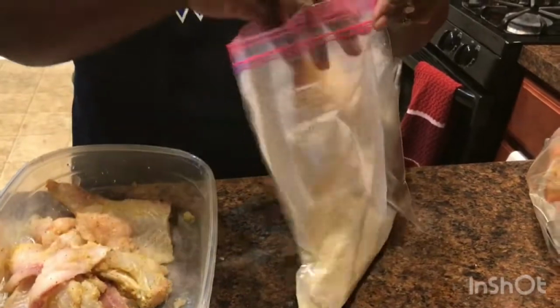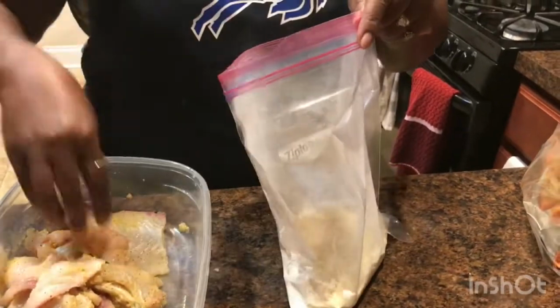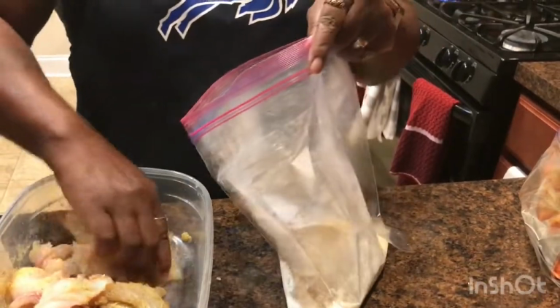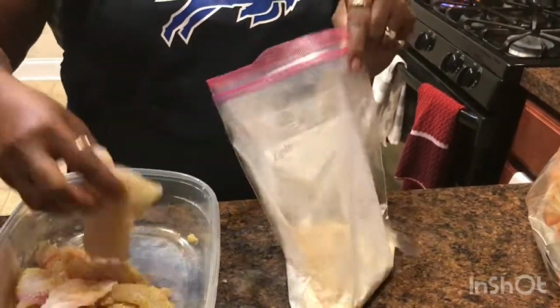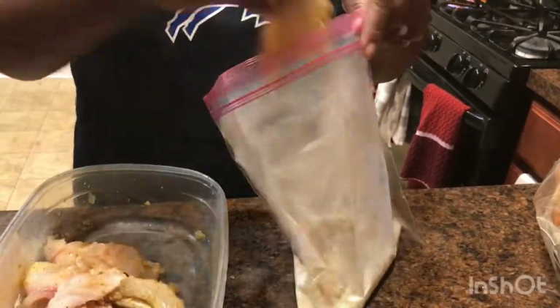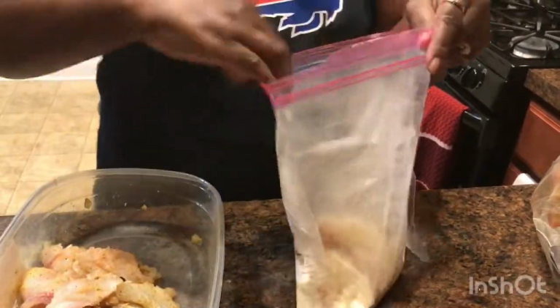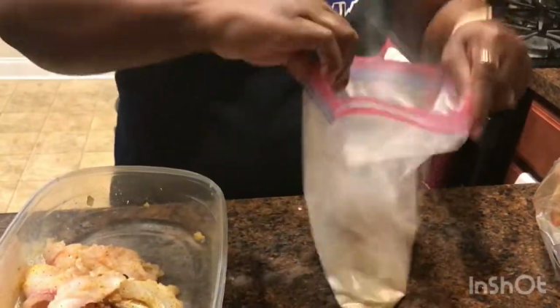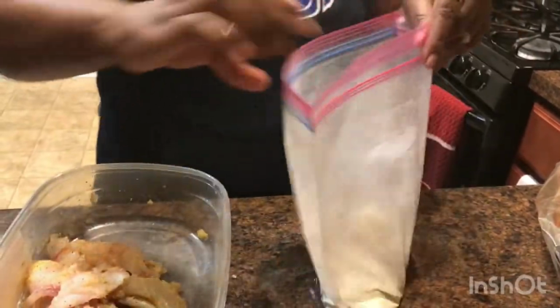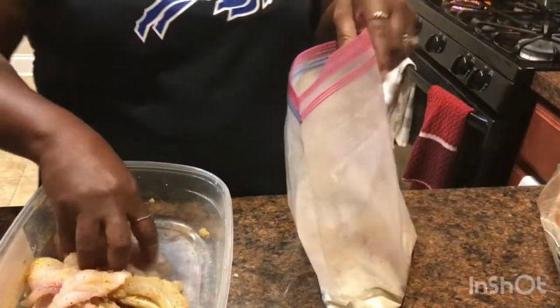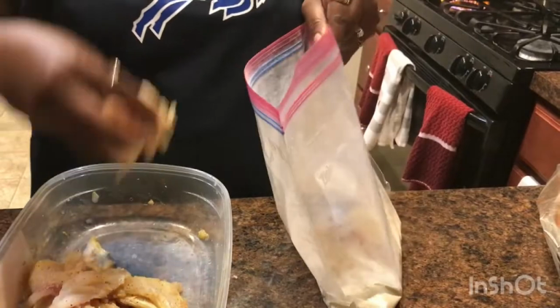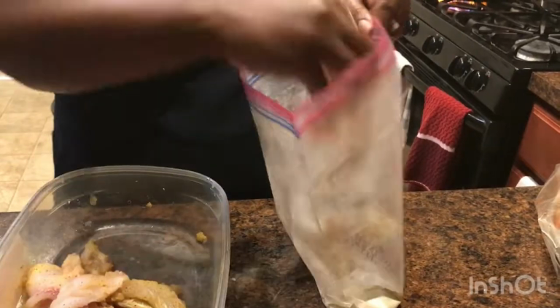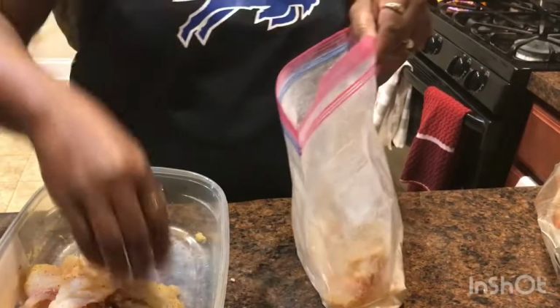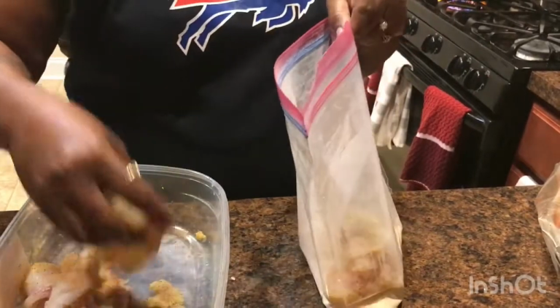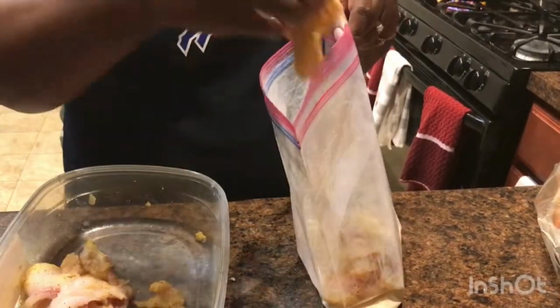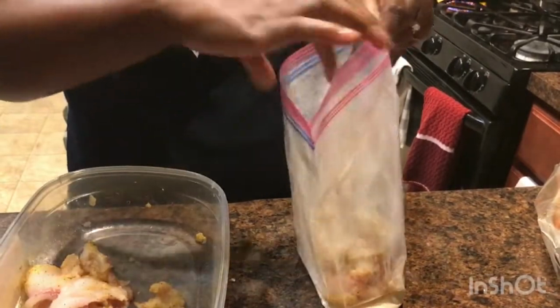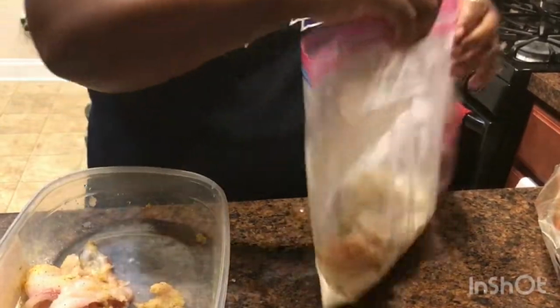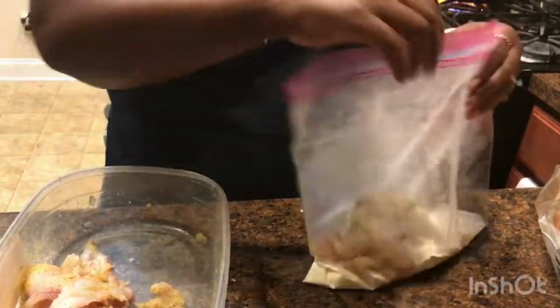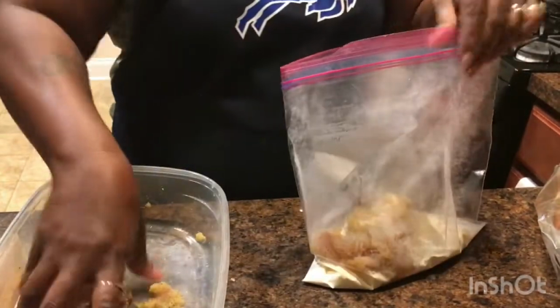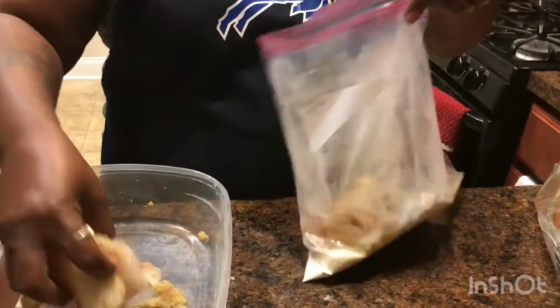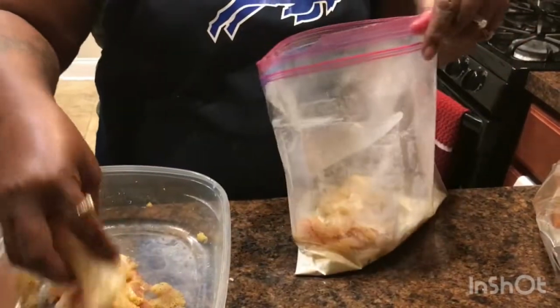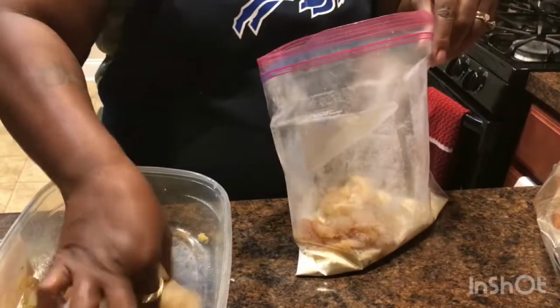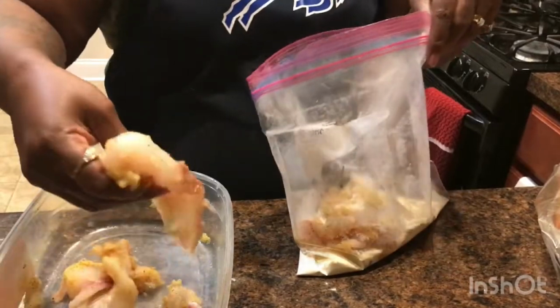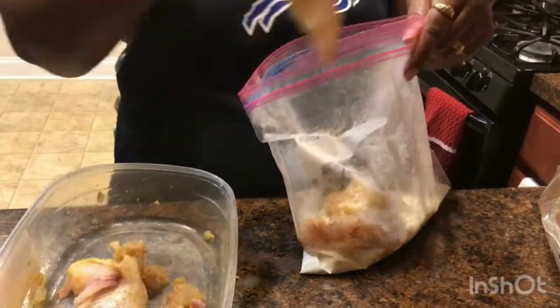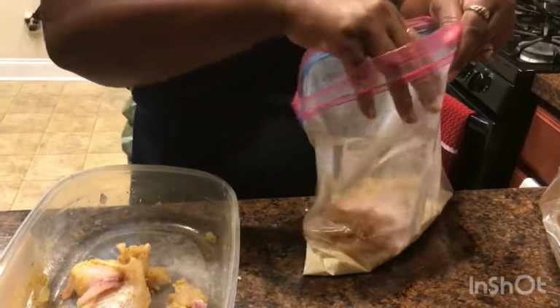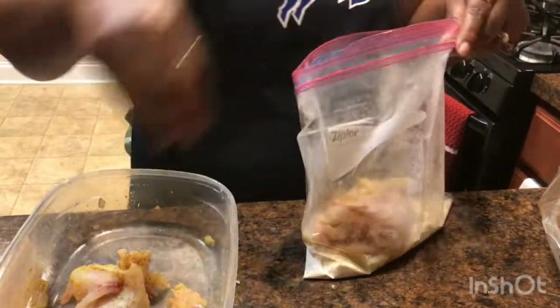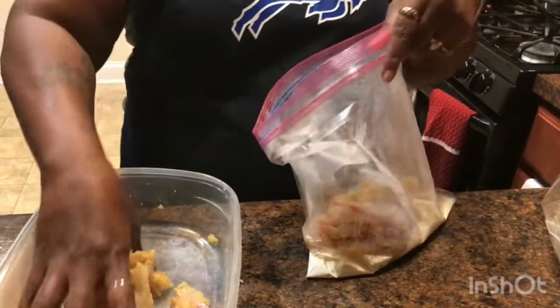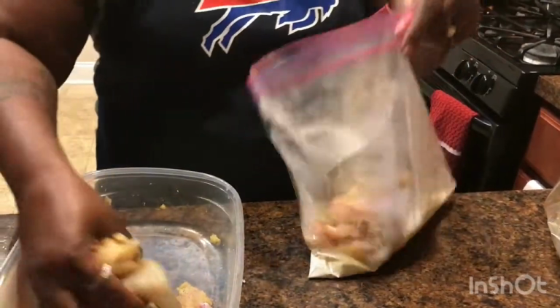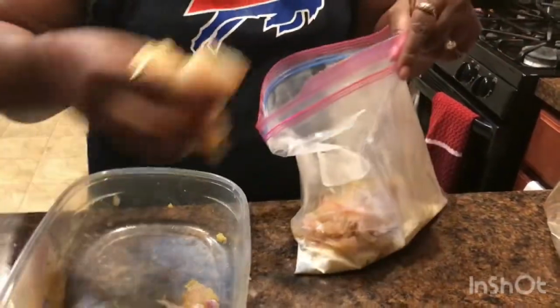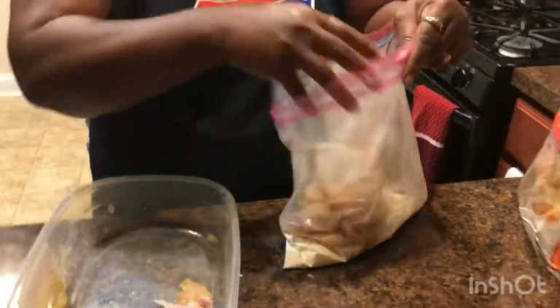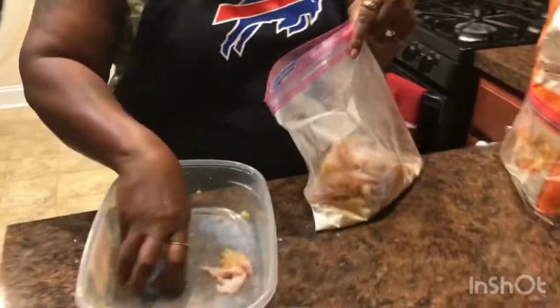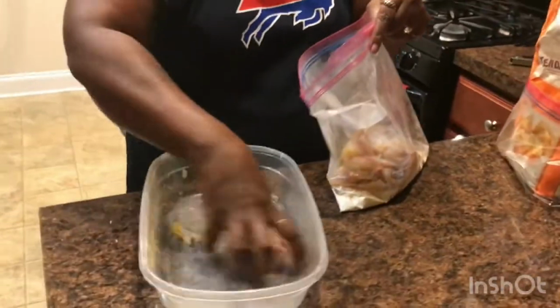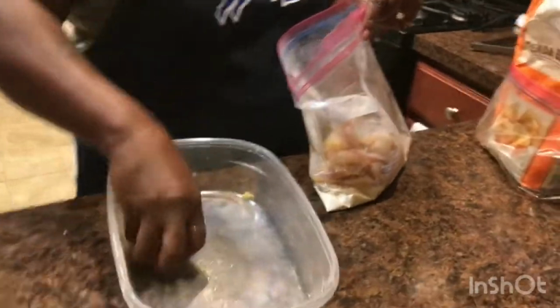Drop a couple of pieces in there. My grease is nice and hot. I could put it all in there because it's not that many pieces.